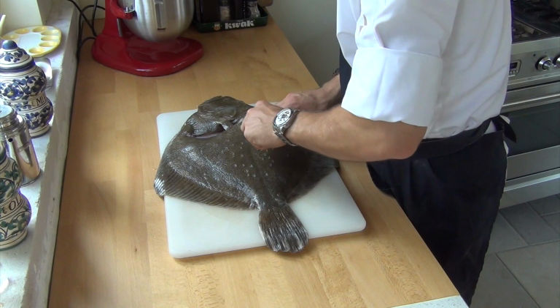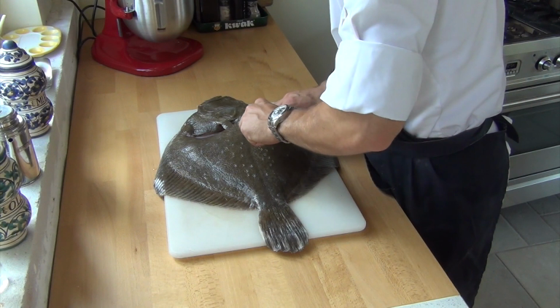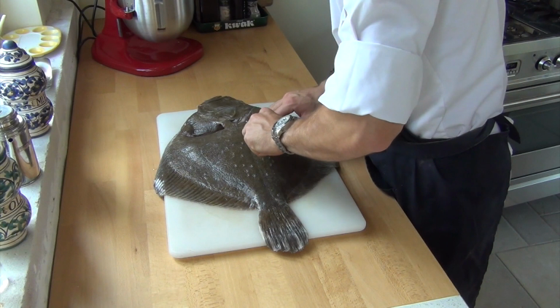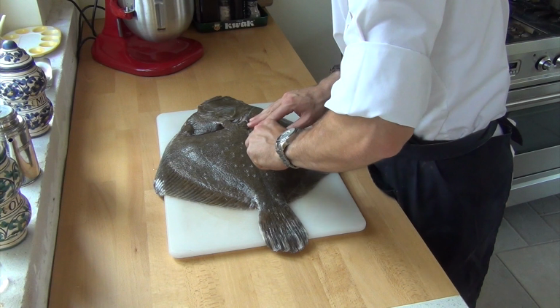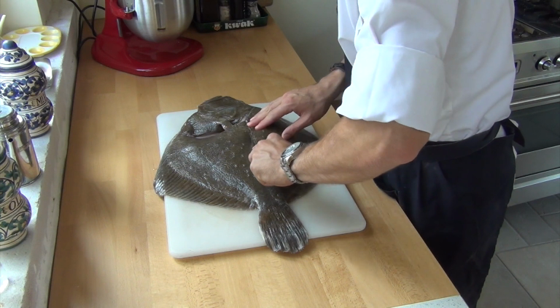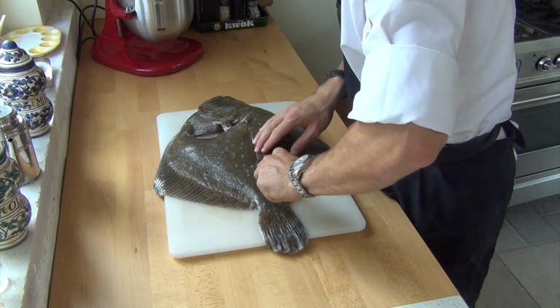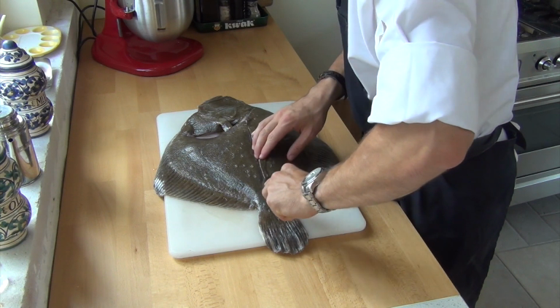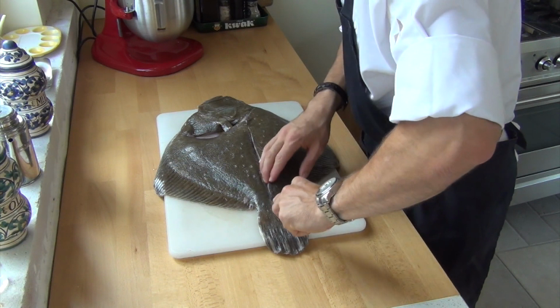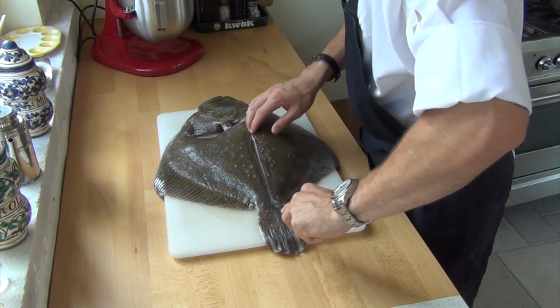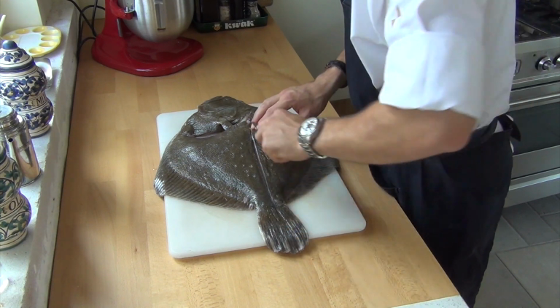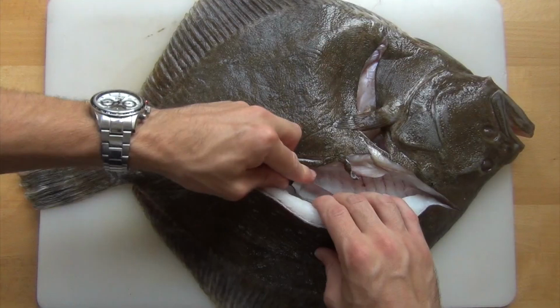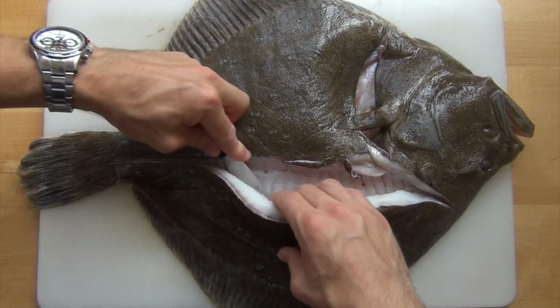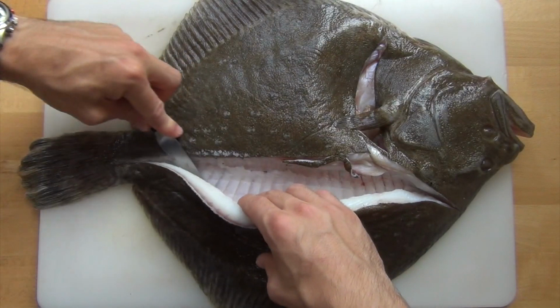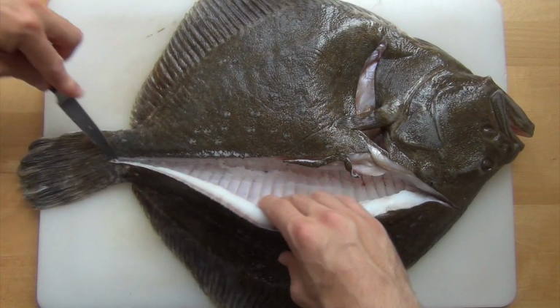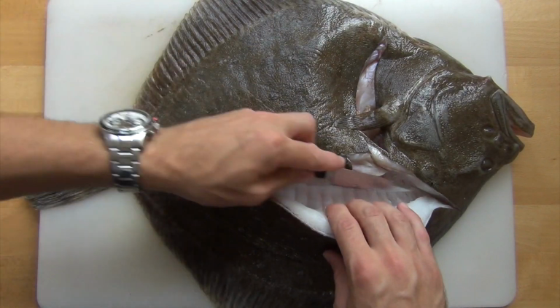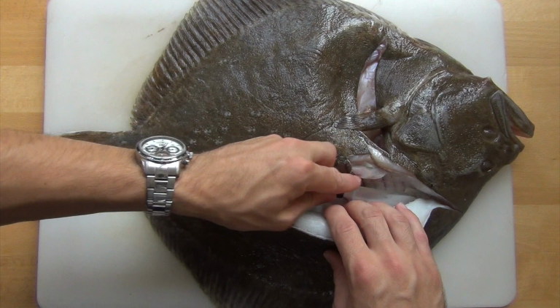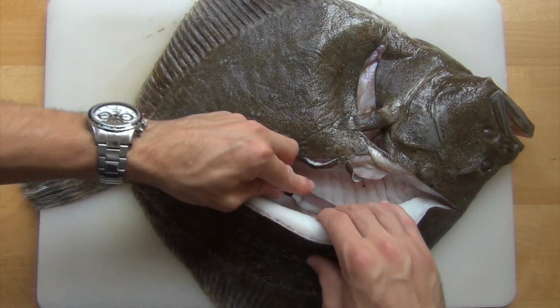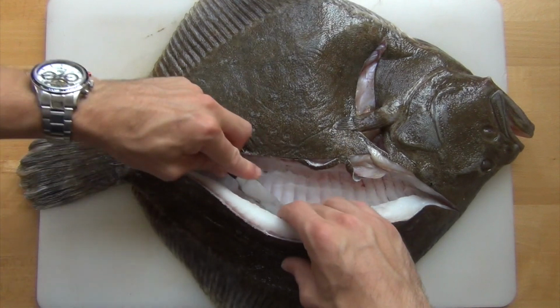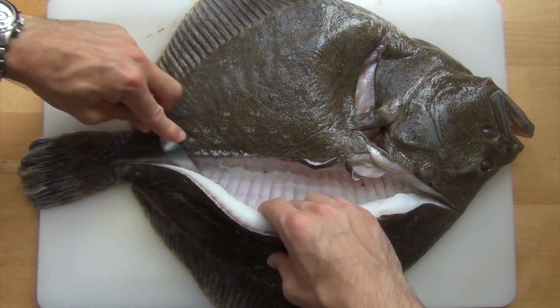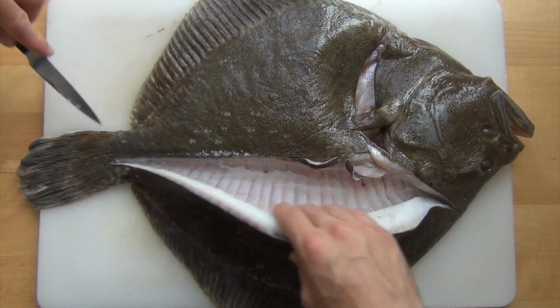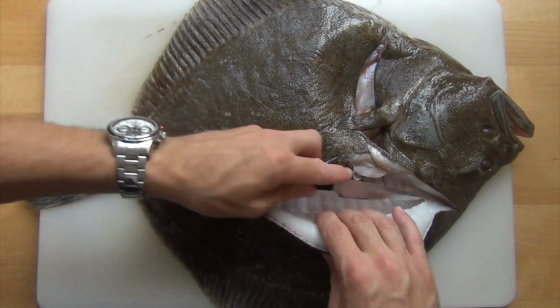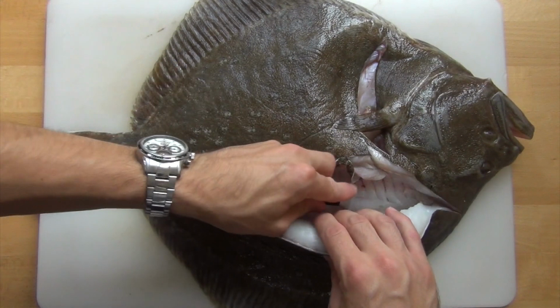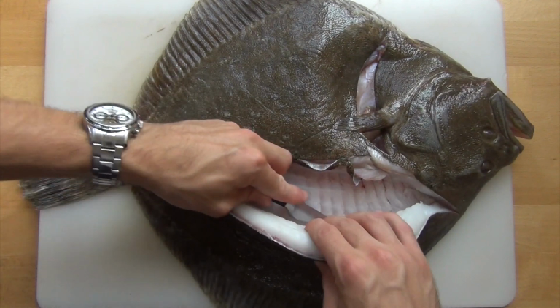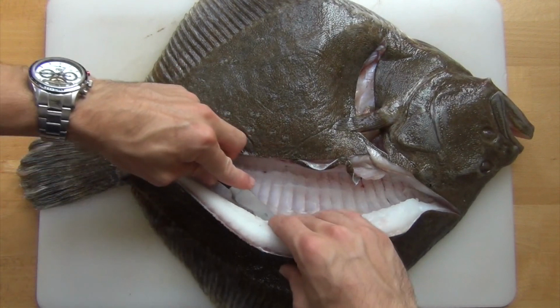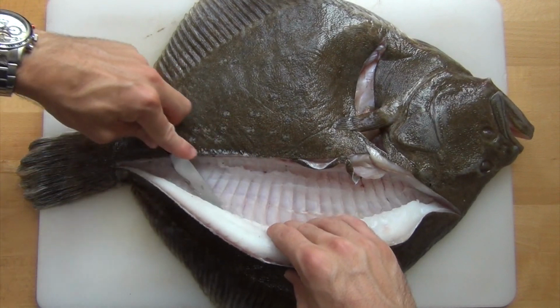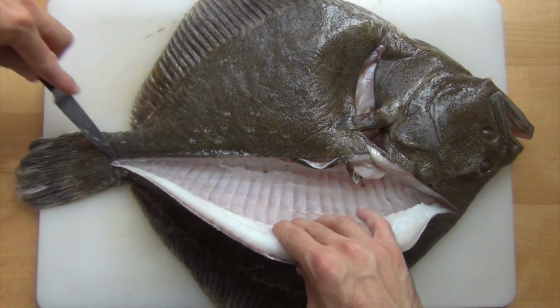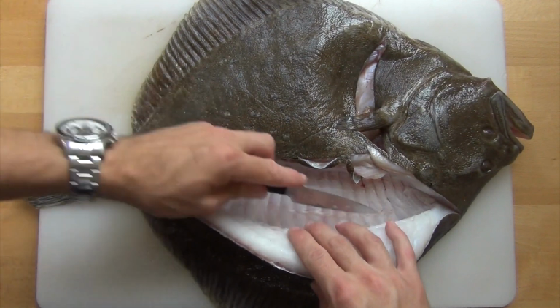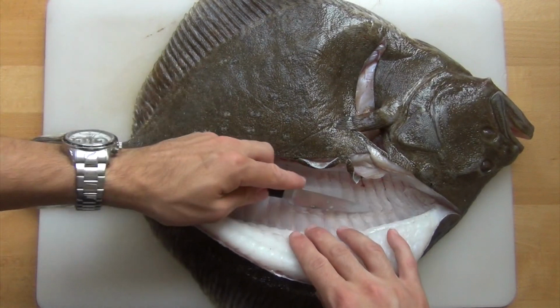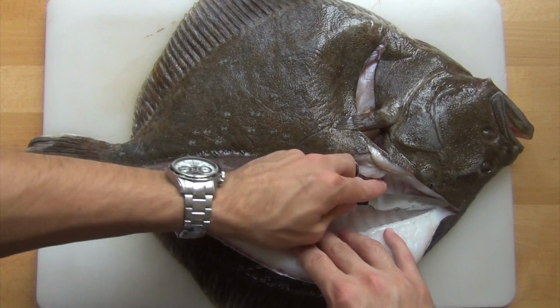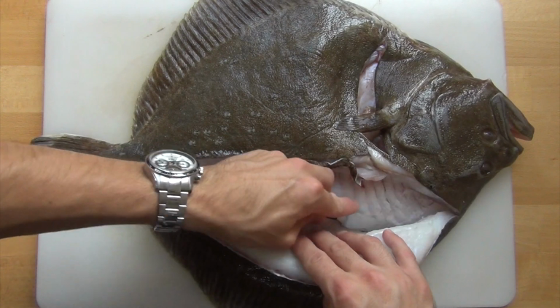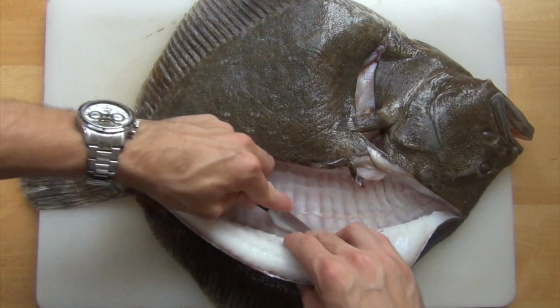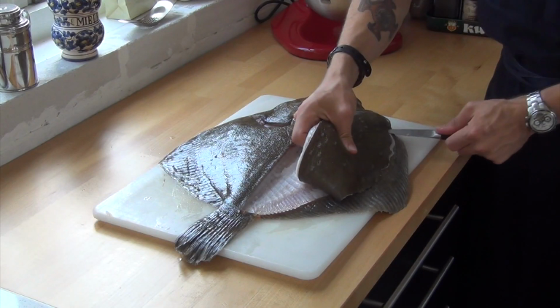Start by cutting along the big bone in the middle from the head until the tail. Then from the side, cut the fillet loose. You must really hear the knife slide over the bones — this so you don't waste any flesh.